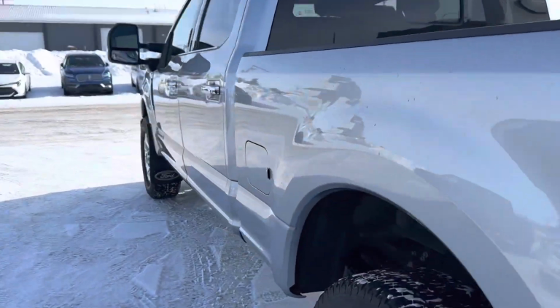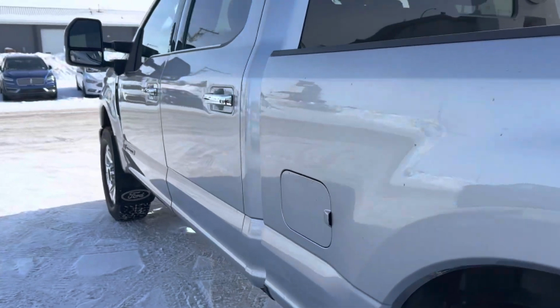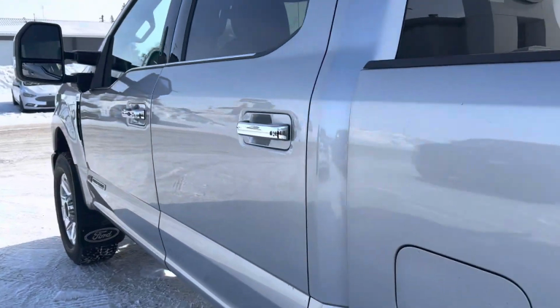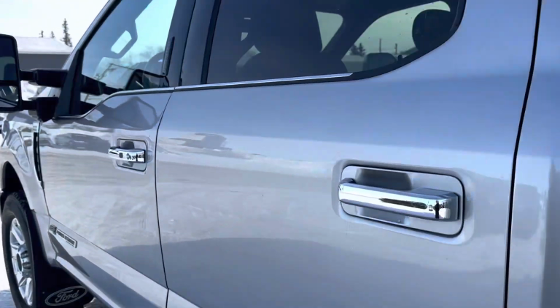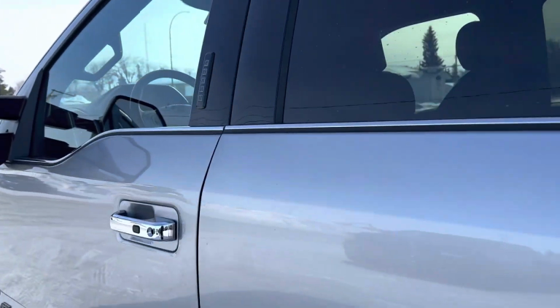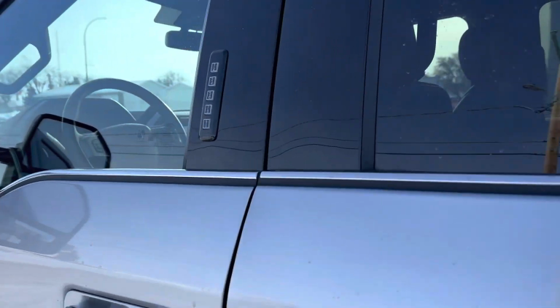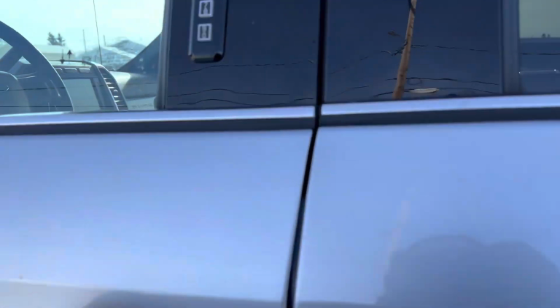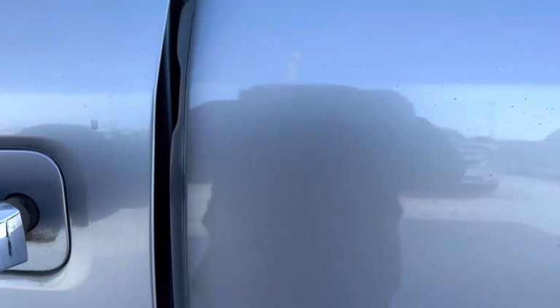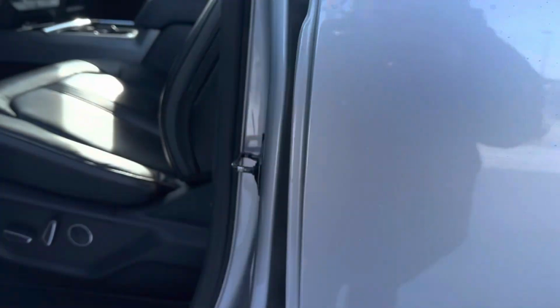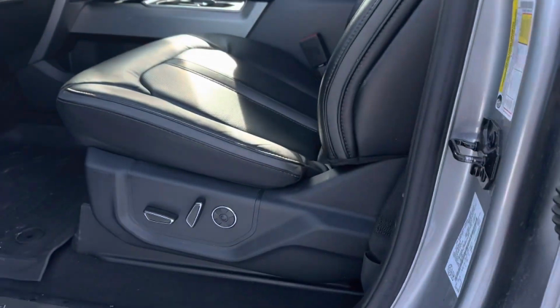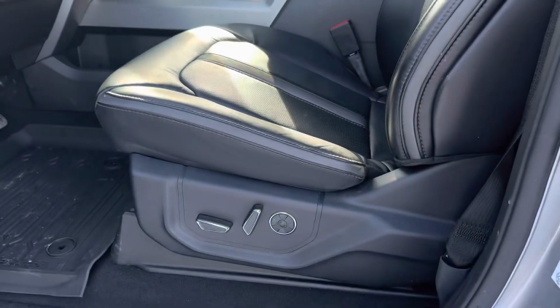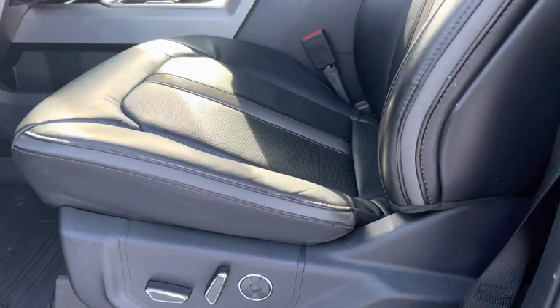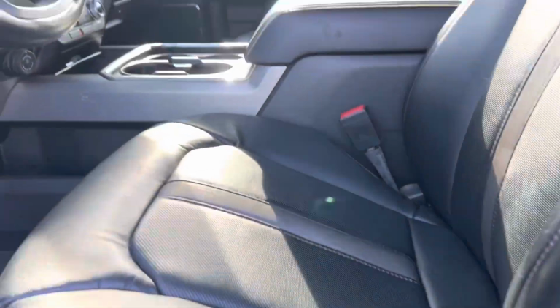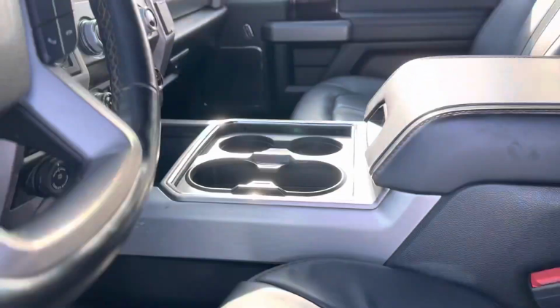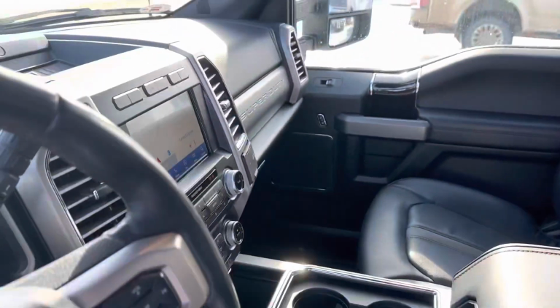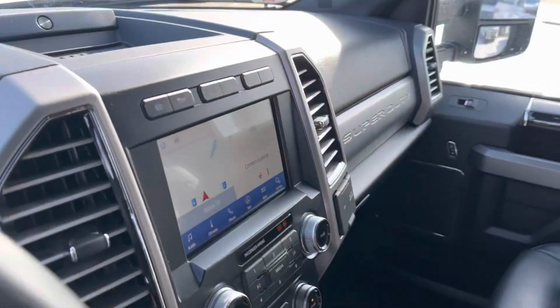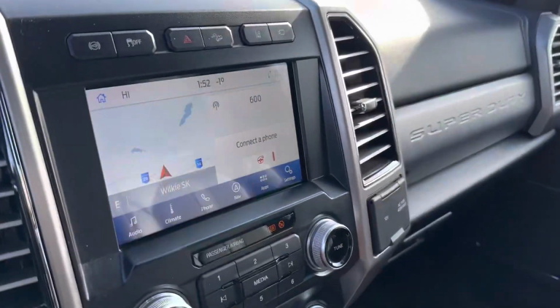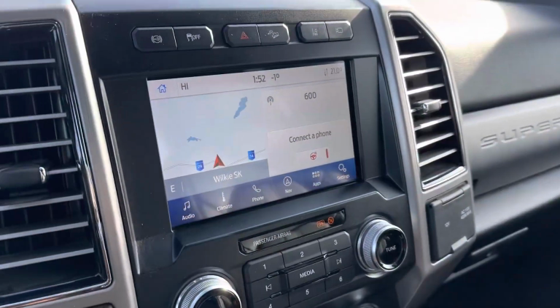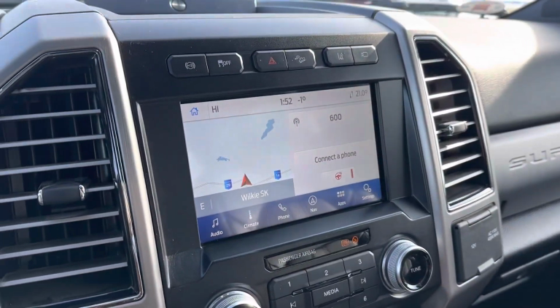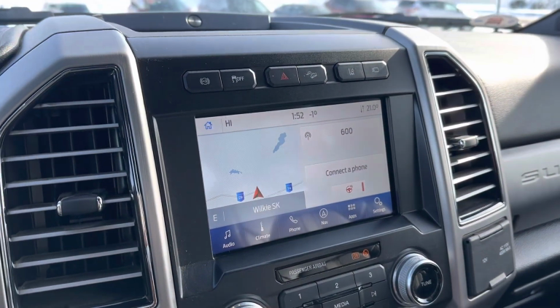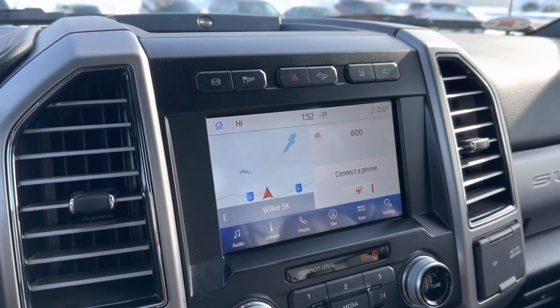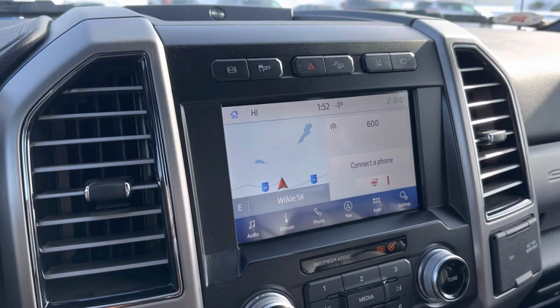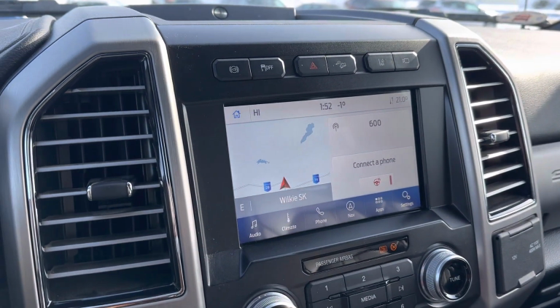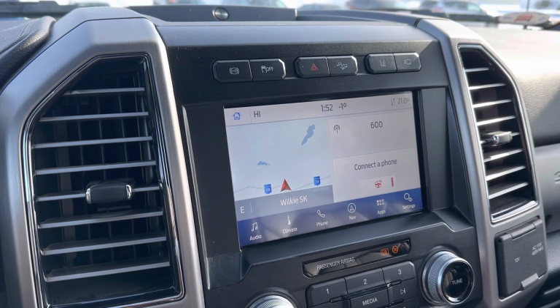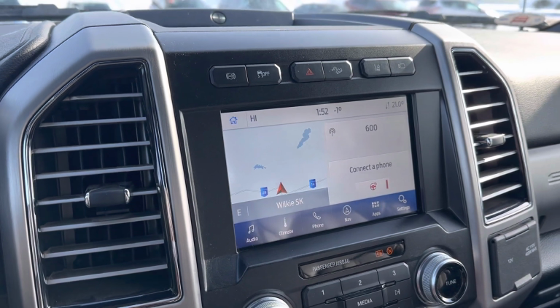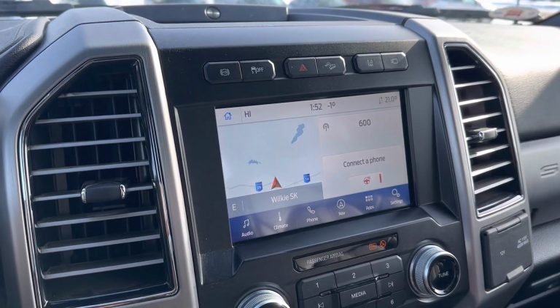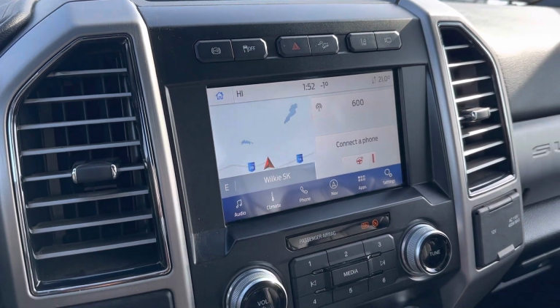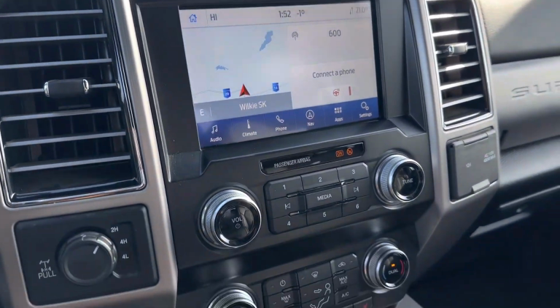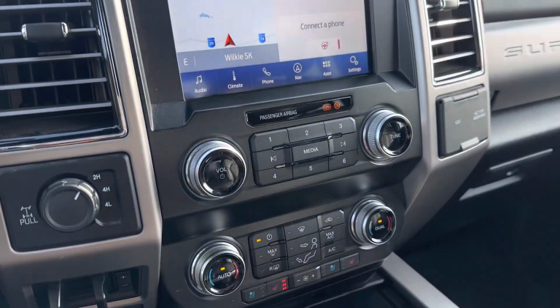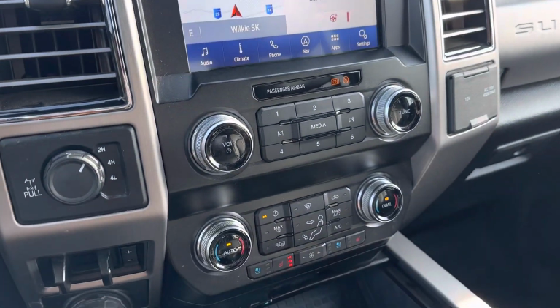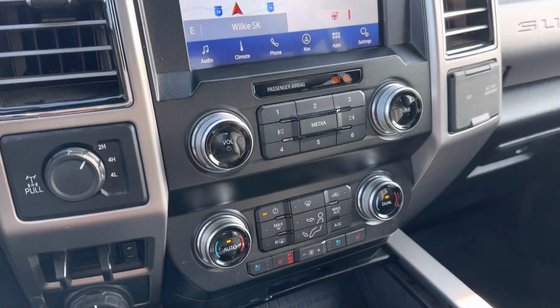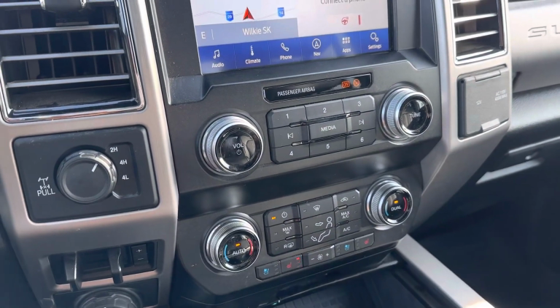Take it to the inside here — you got your key code to get in. Nice power leather seats with massaging seats. You got your display center right here, Bluetooth, navigation, heated steering wheel, heated and cooling seats.